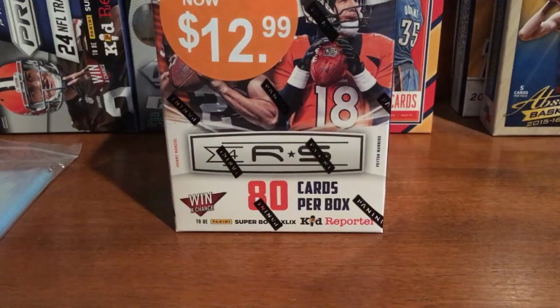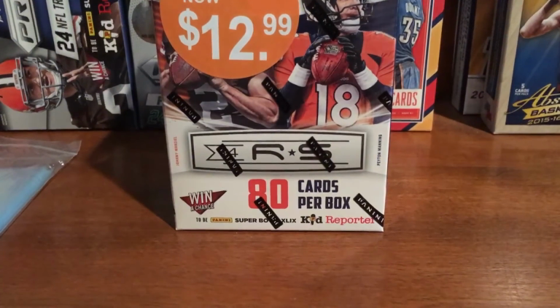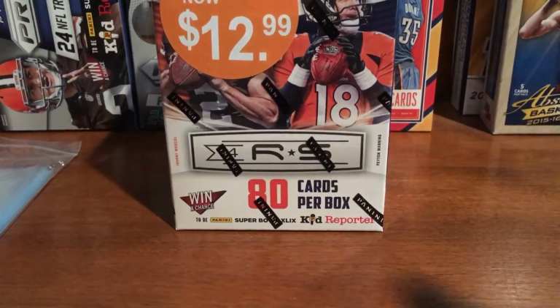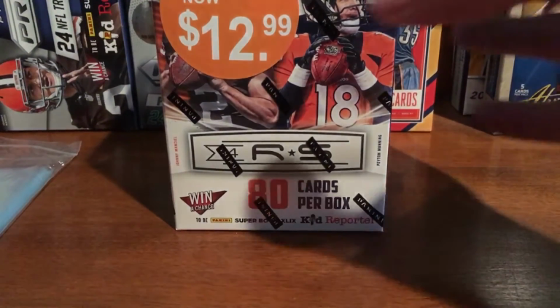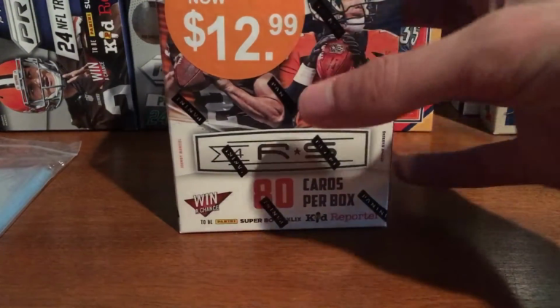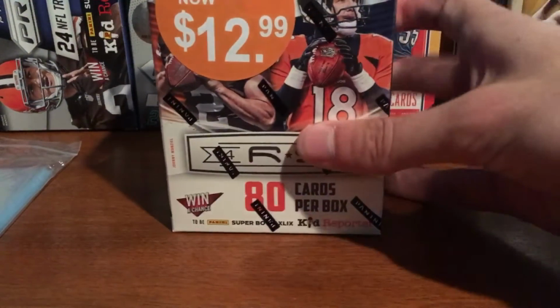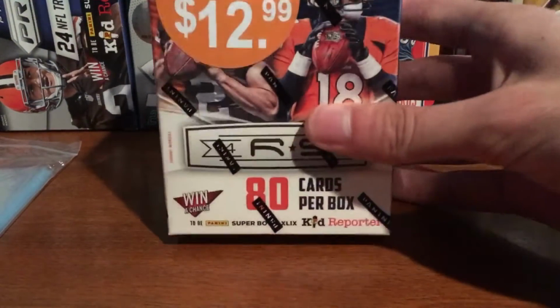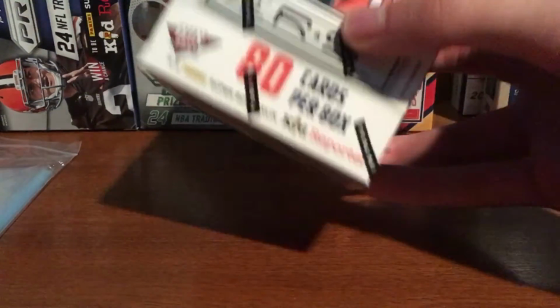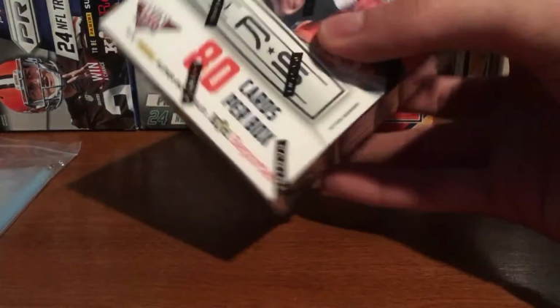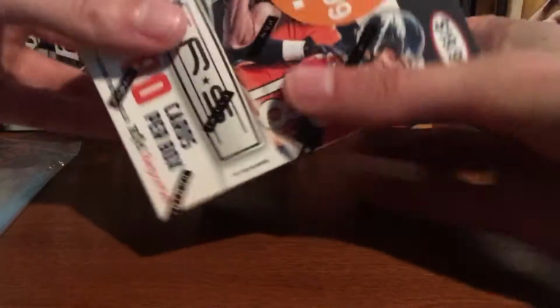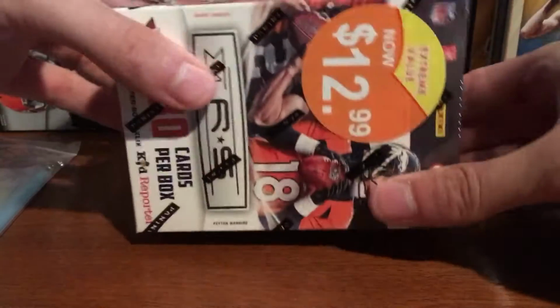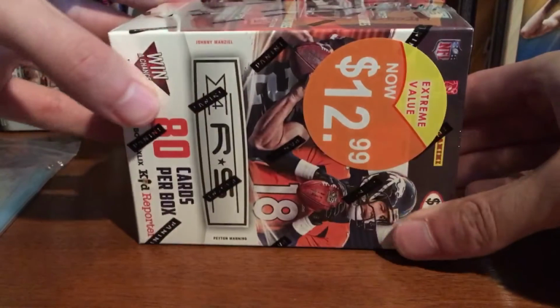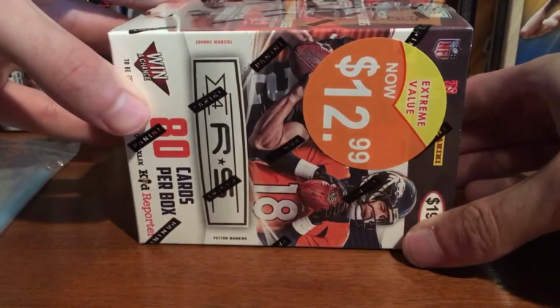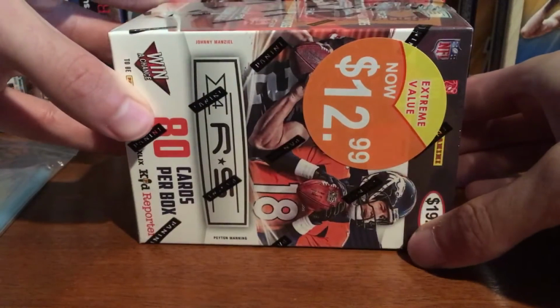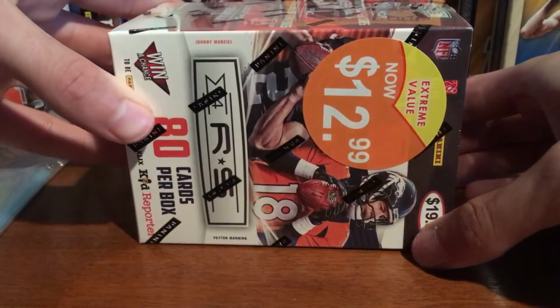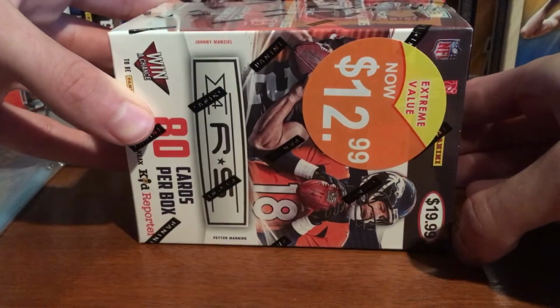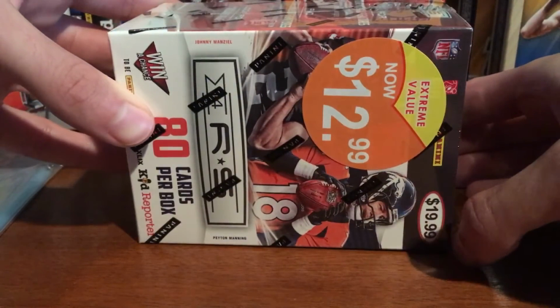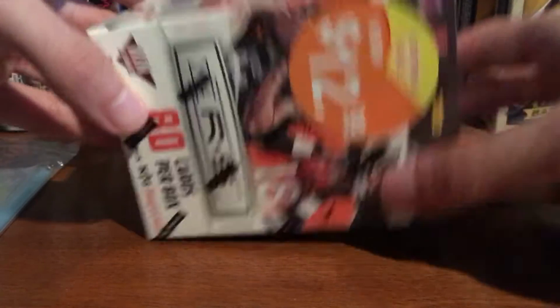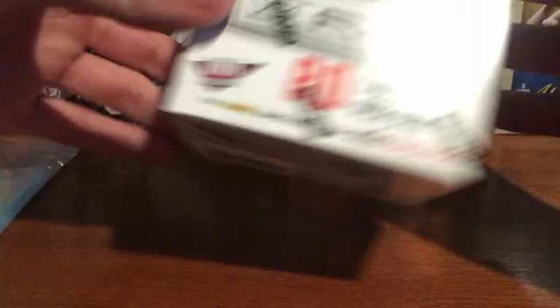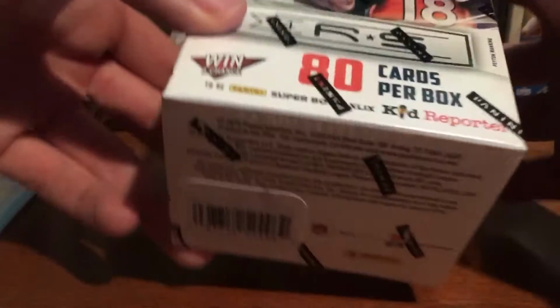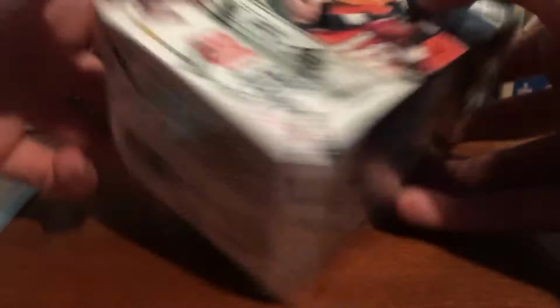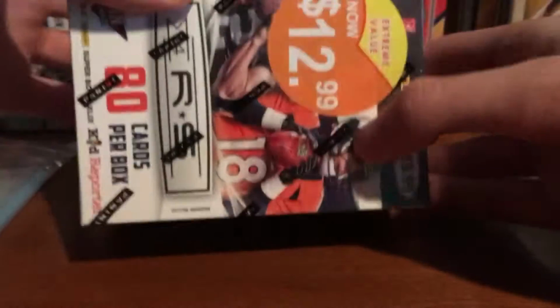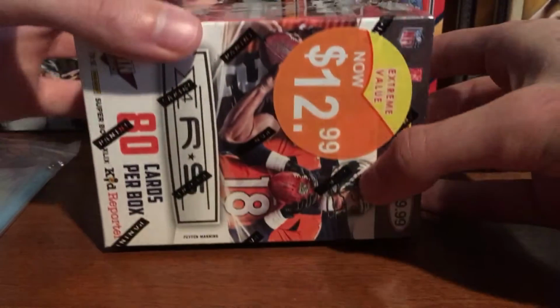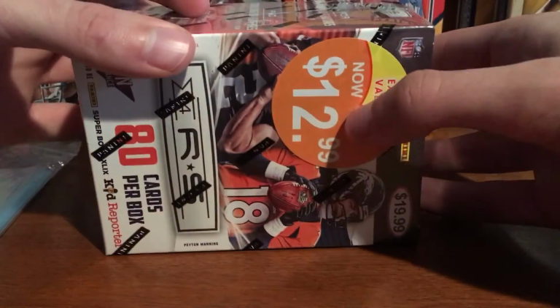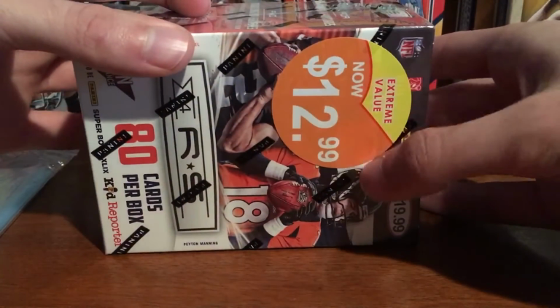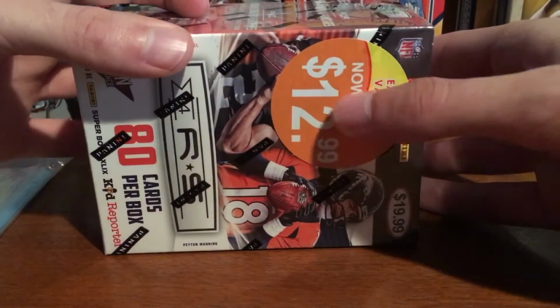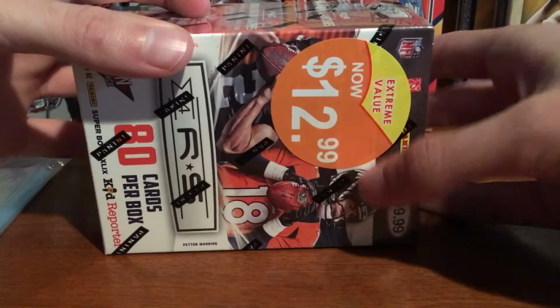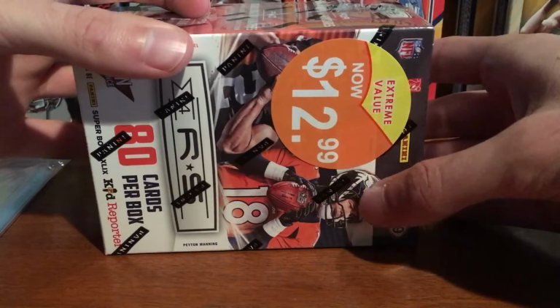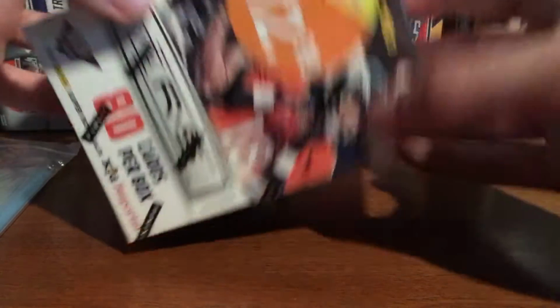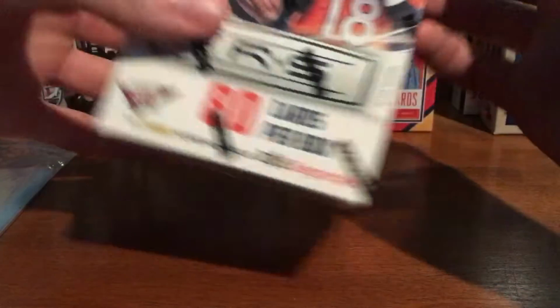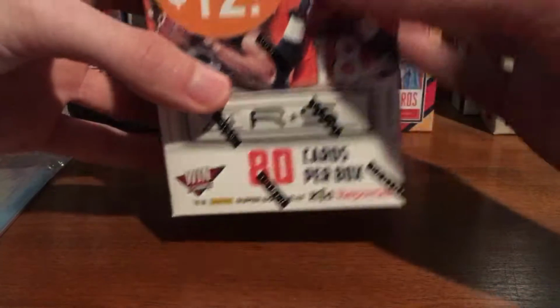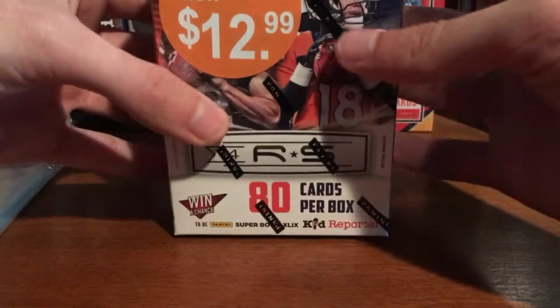Hey YouTube, Flashman 3. Got a Blaster Box, Rookies and Stars 2014. It was on sale for $12.99, so I thought it was a good deal.